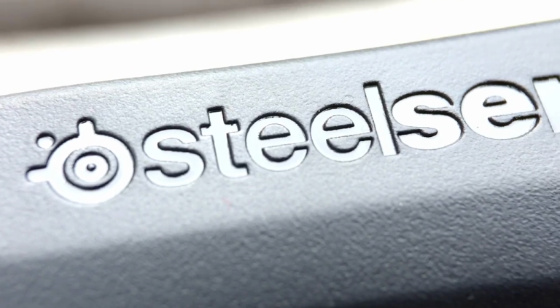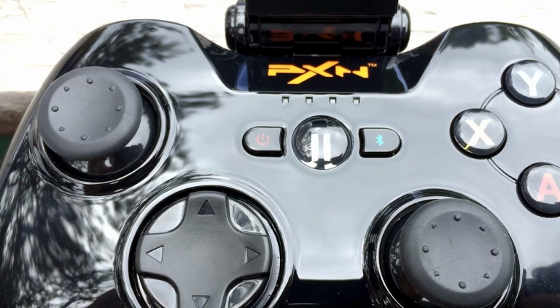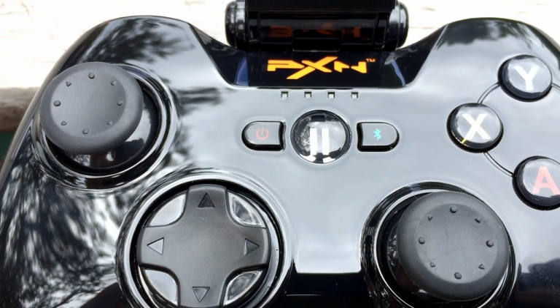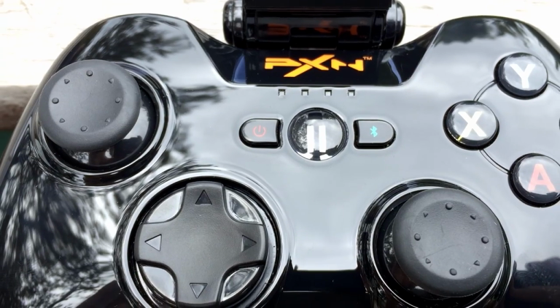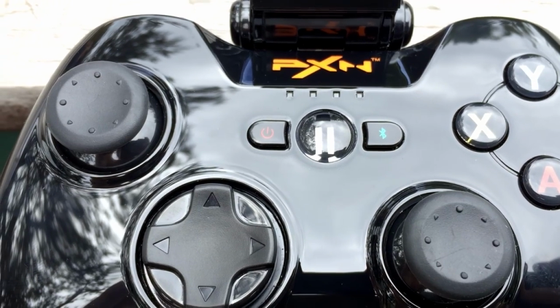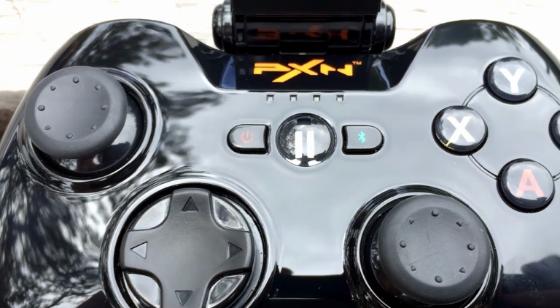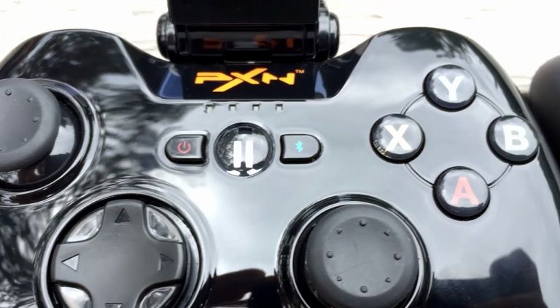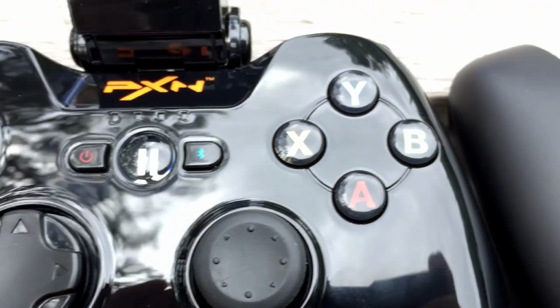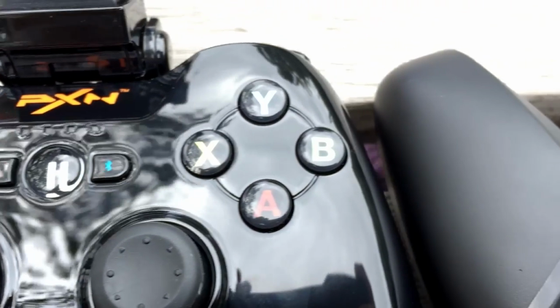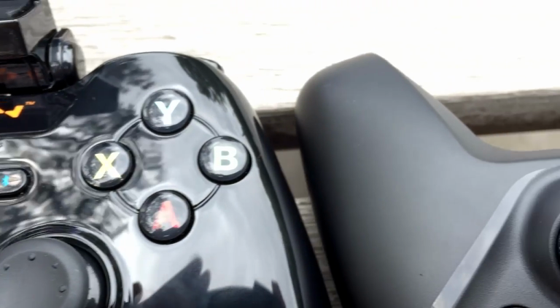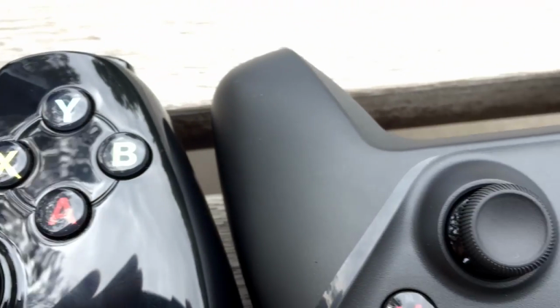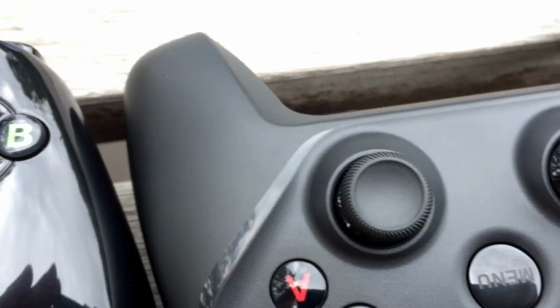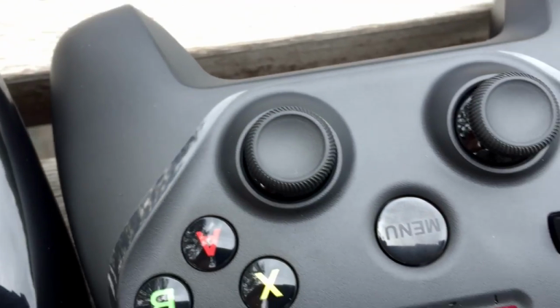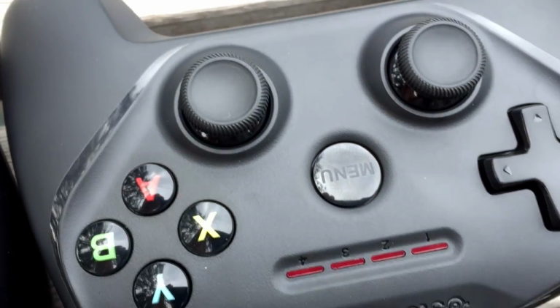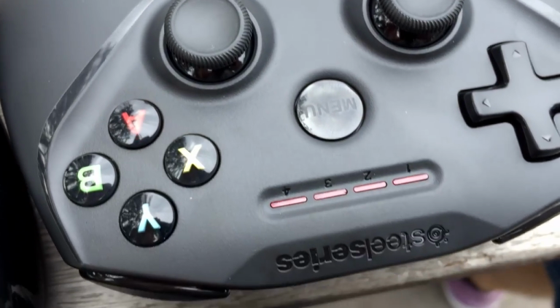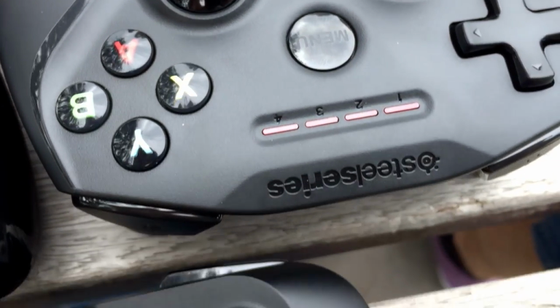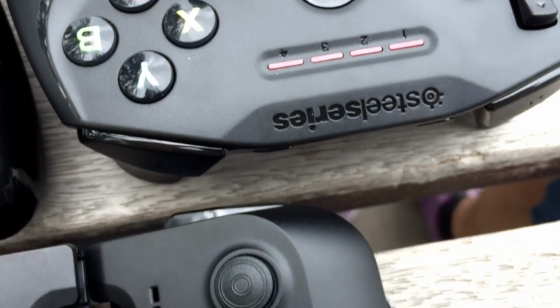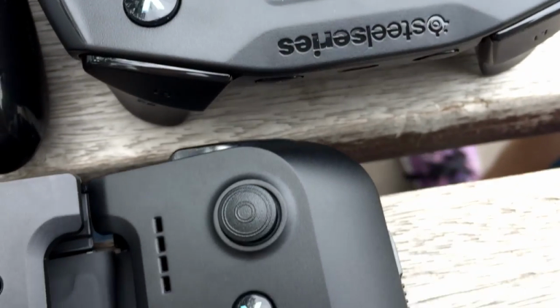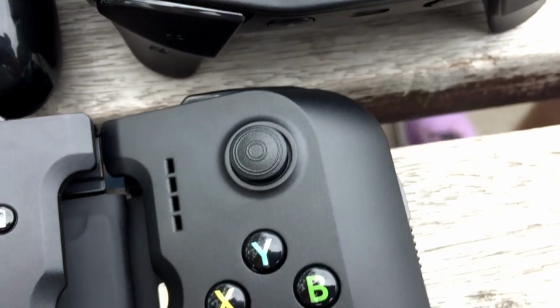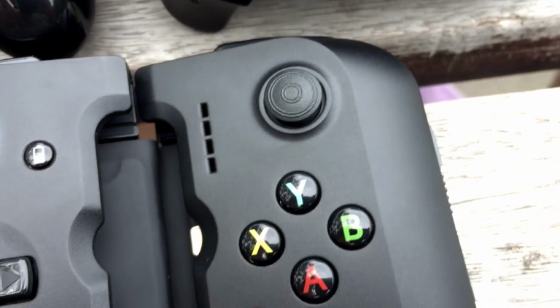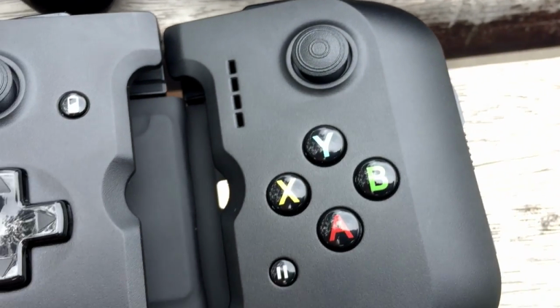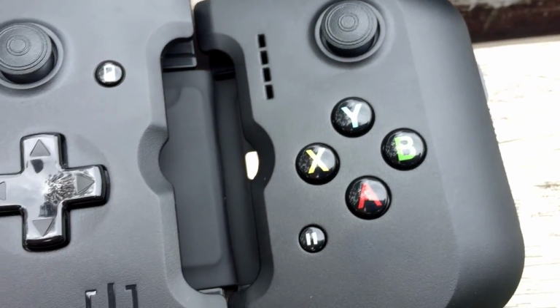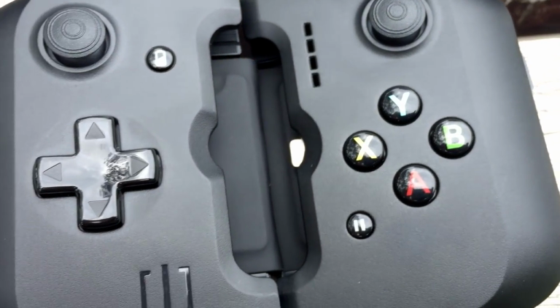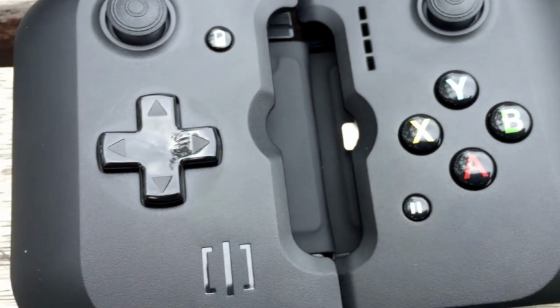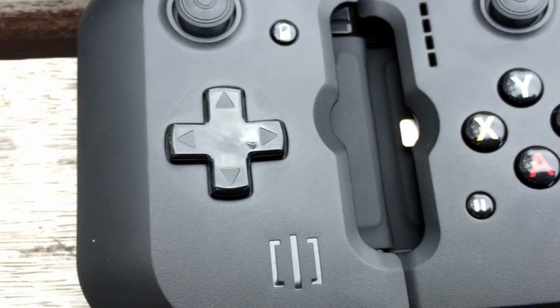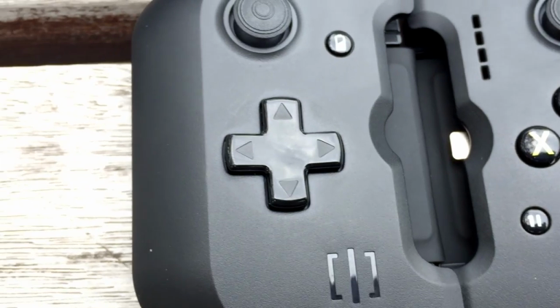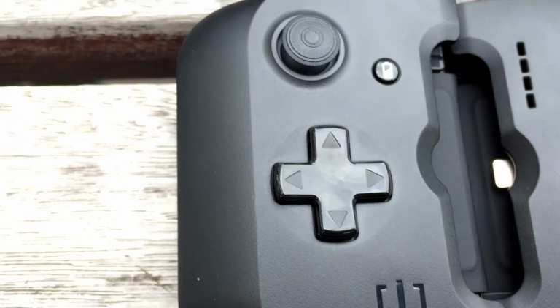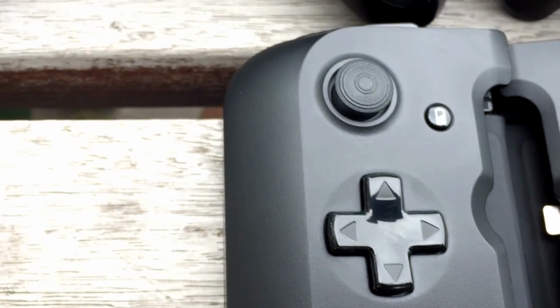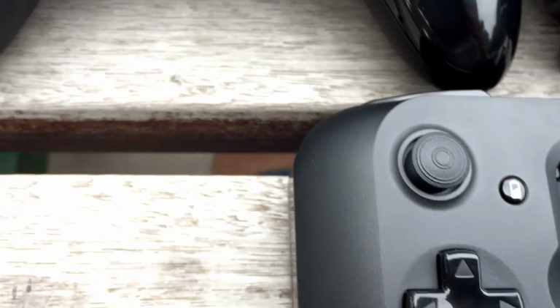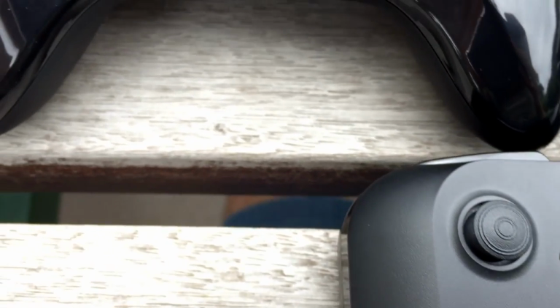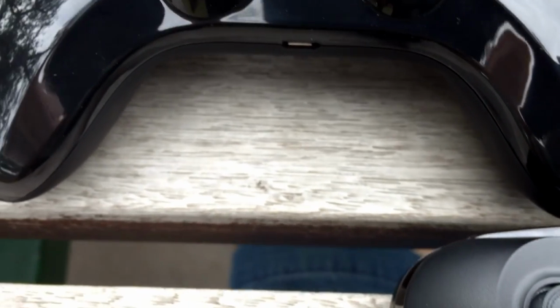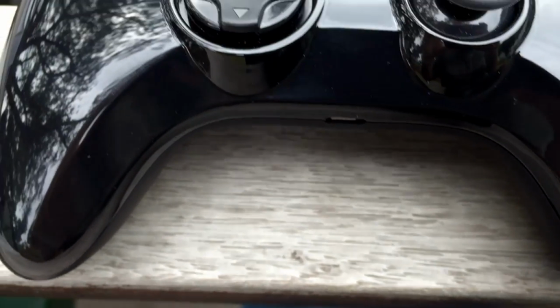Each of these controllers use Apple's extended layout and feature two analog sticks, a D-pad, four shoulder buttons, and four face buttons. This isn't the only way Apple lets third-party manufacturers produce iOS-approved controllers, but it's definitely the most popular.